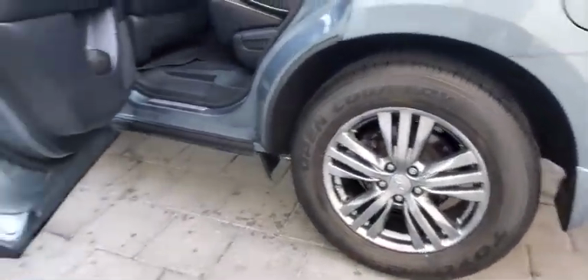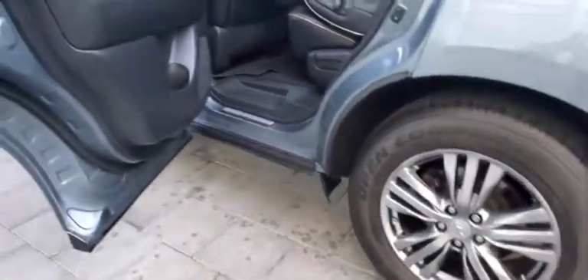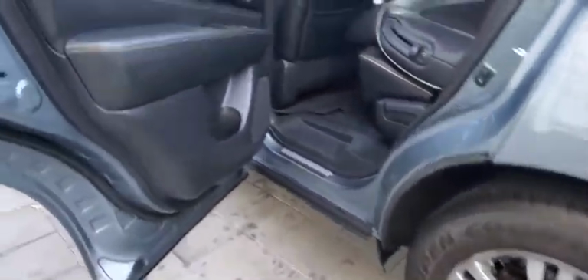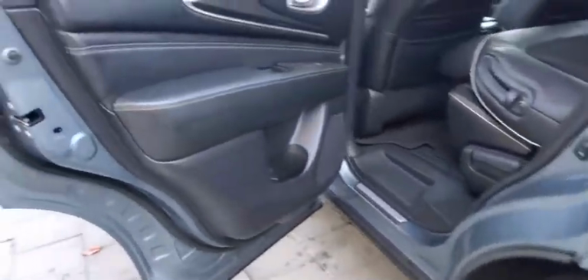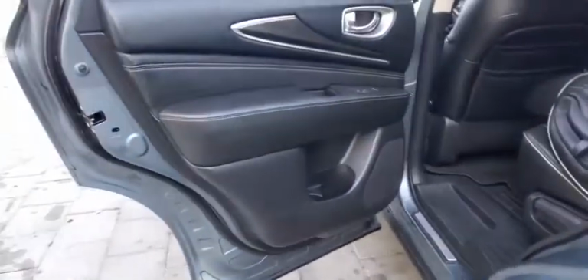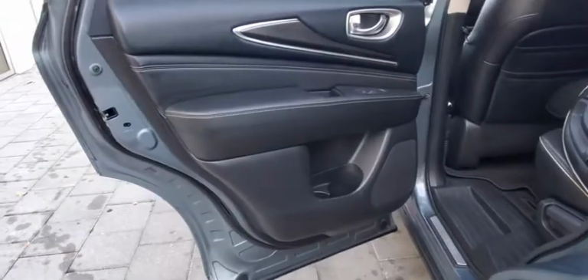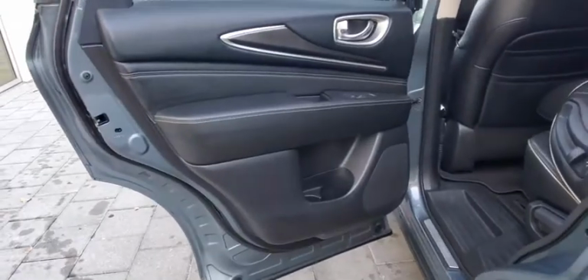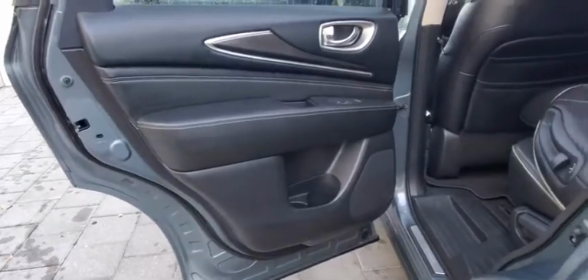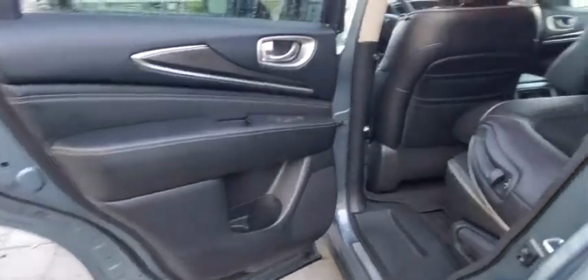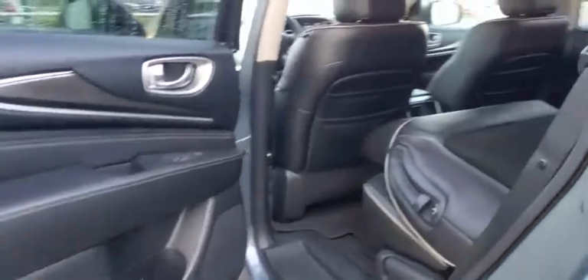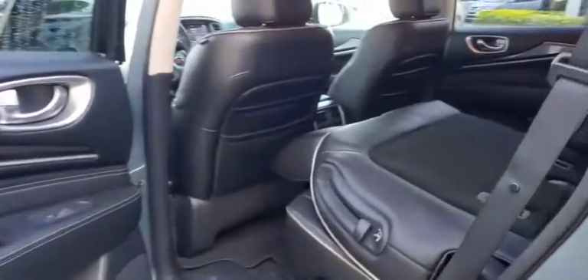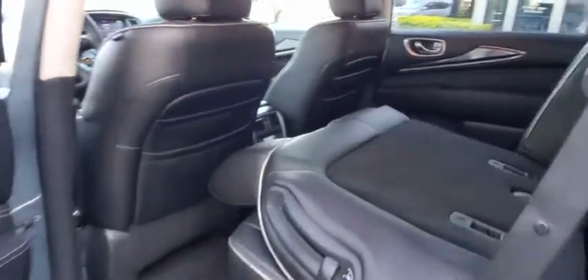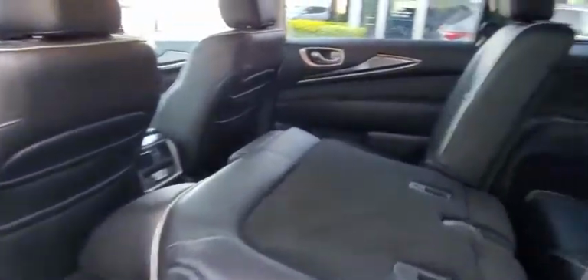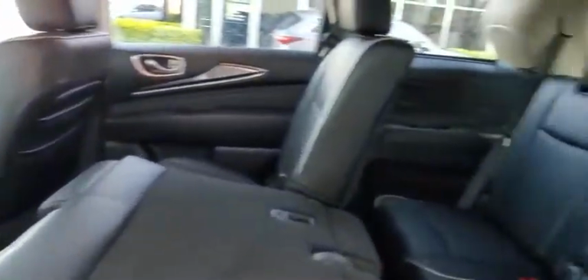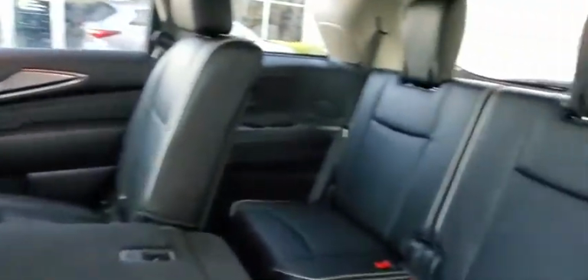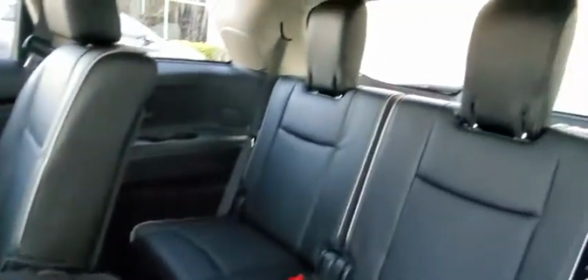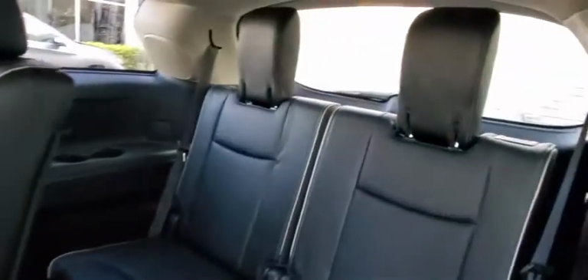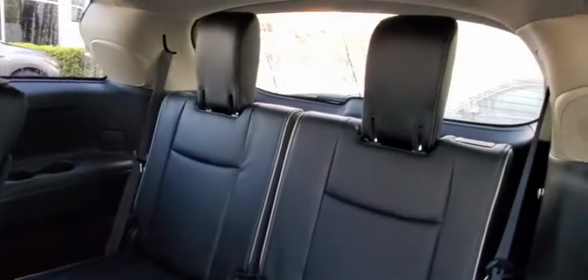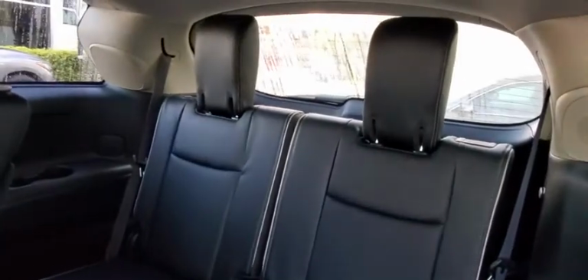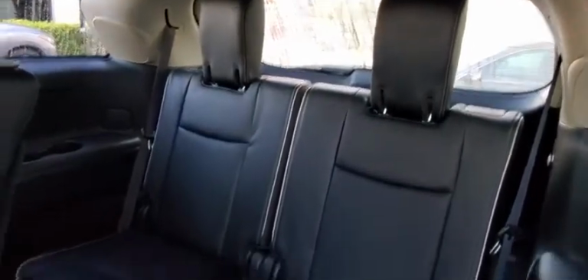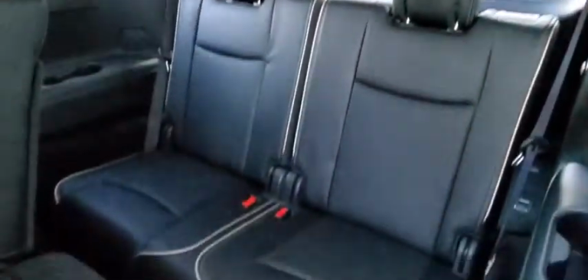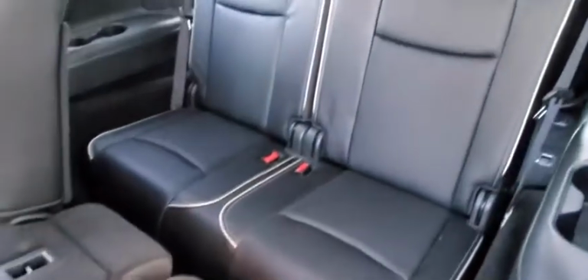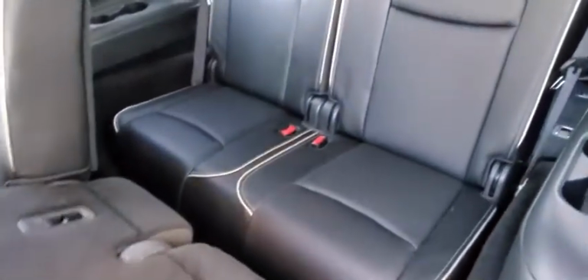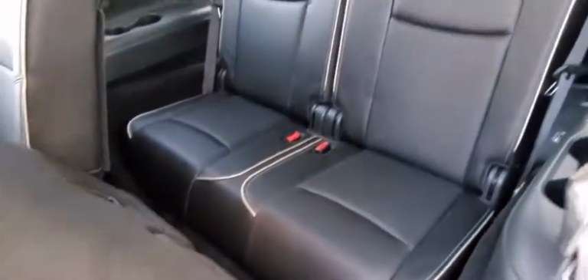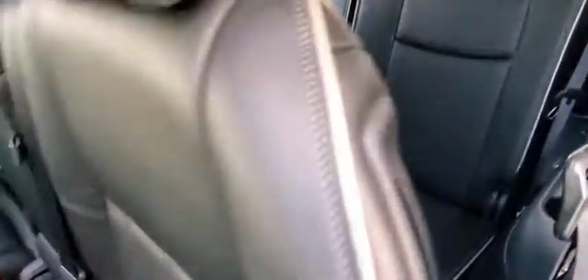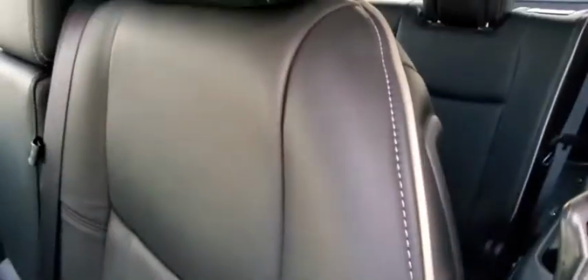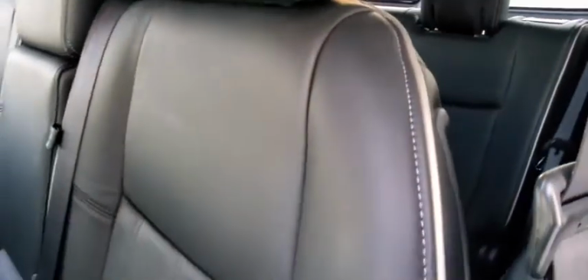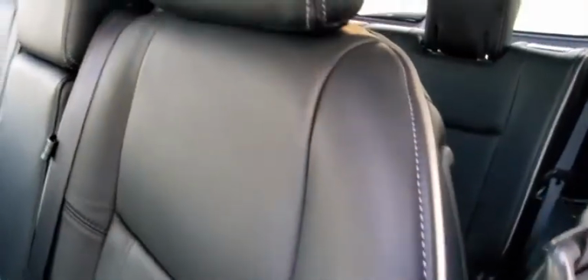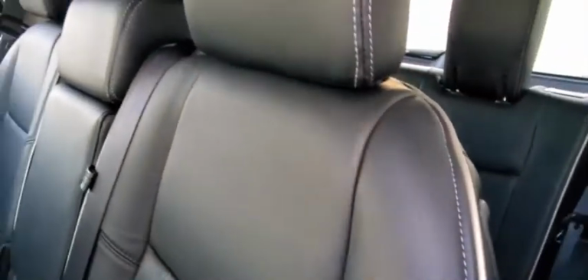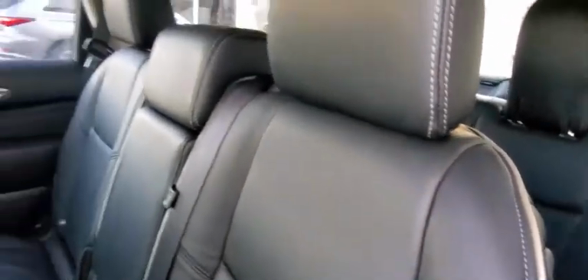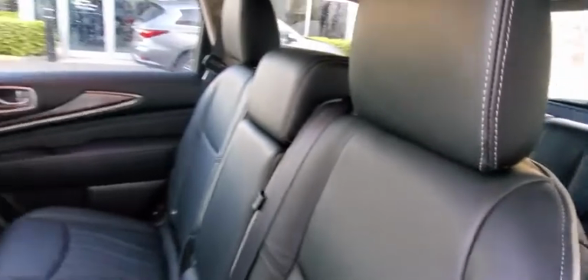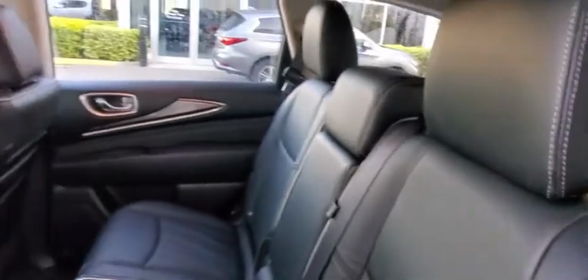Power liftgate, Bluetooth, leather-wrapped steering wheel, power steering, adjustable steering wheel, four-wheel disc brakes, keyless start, floor mats, aluminum wheels, auto-dimming rear-view mirror, cruise control, front-wheel drive.